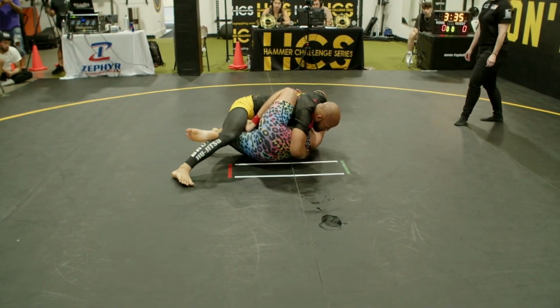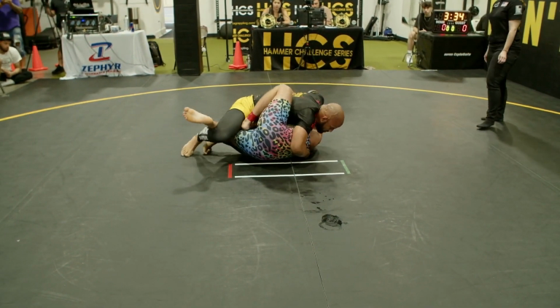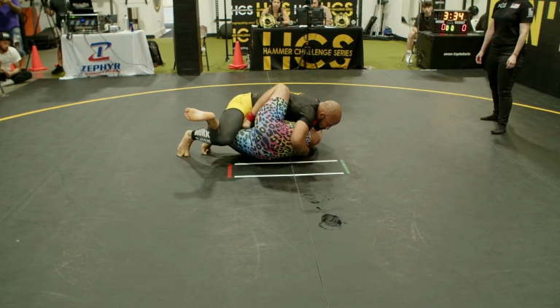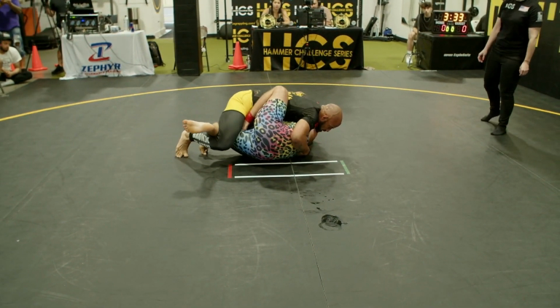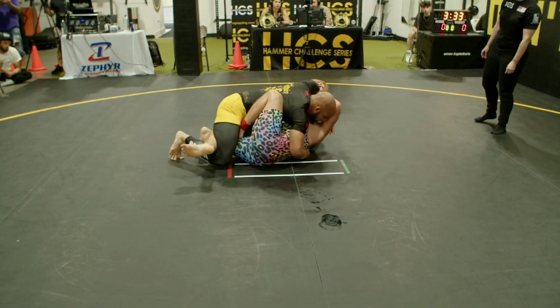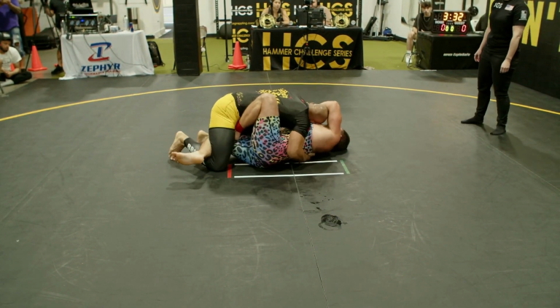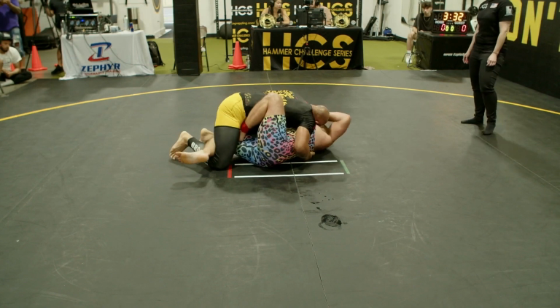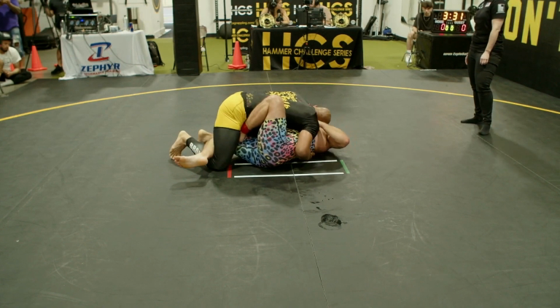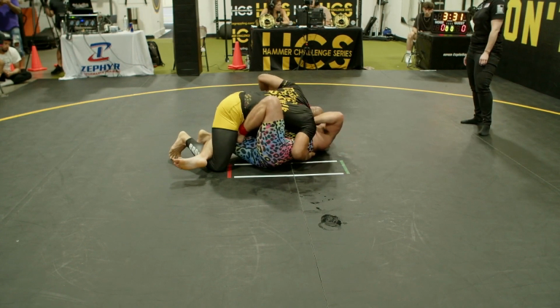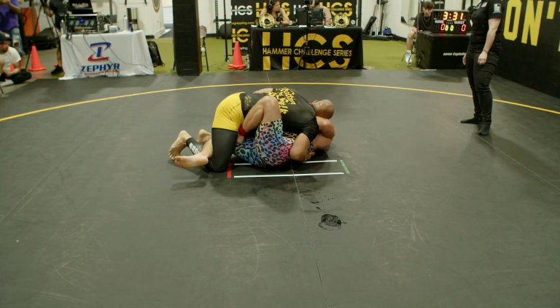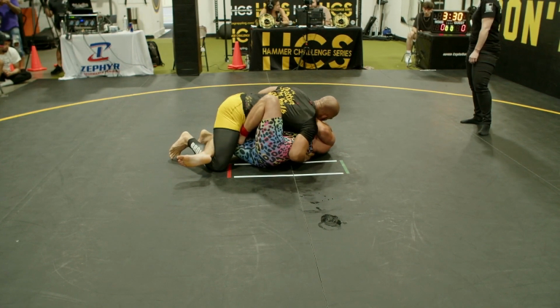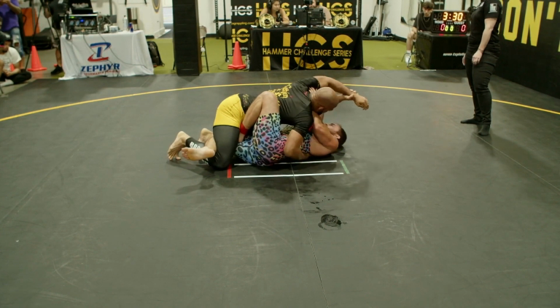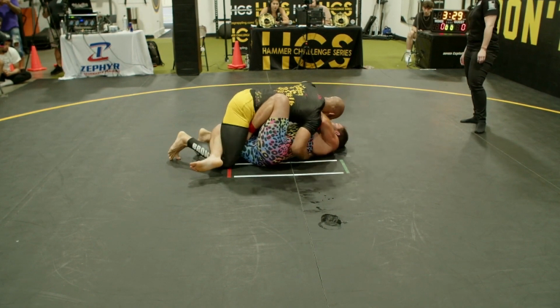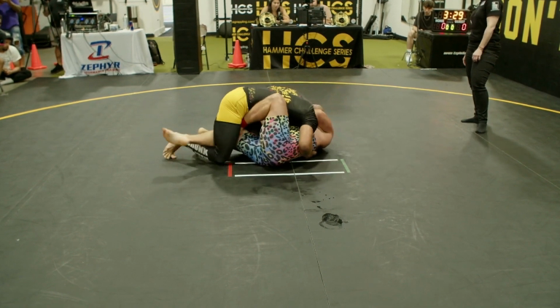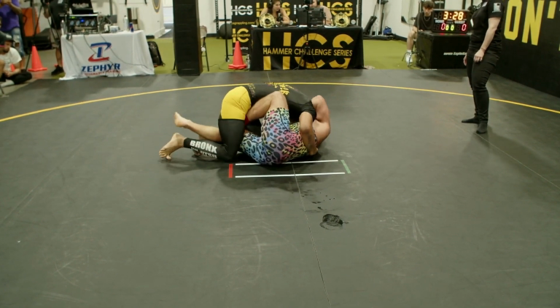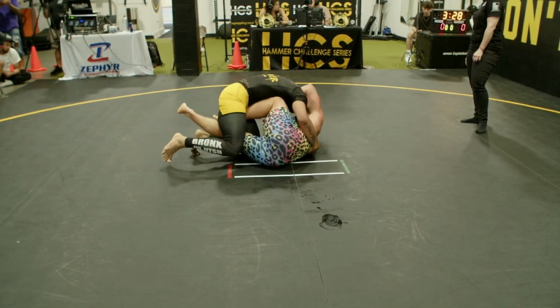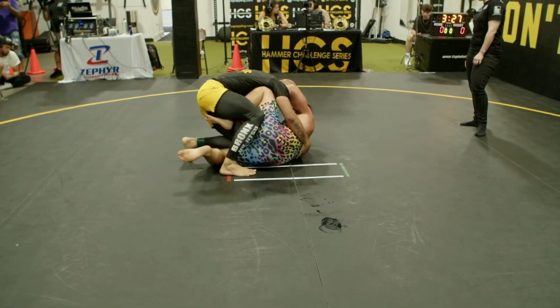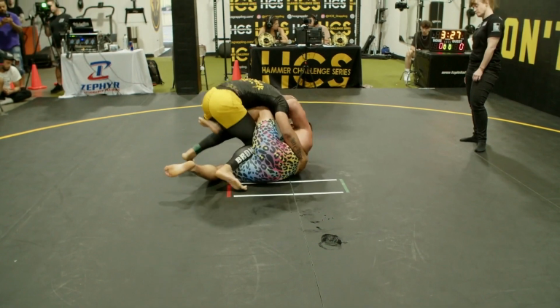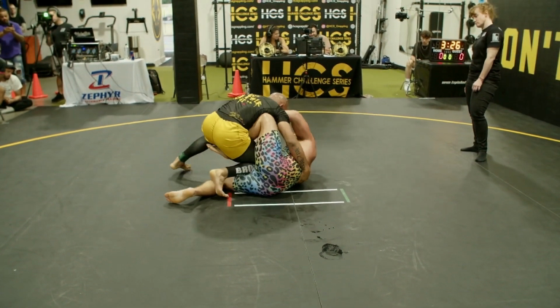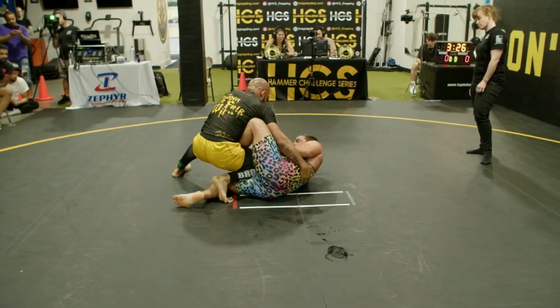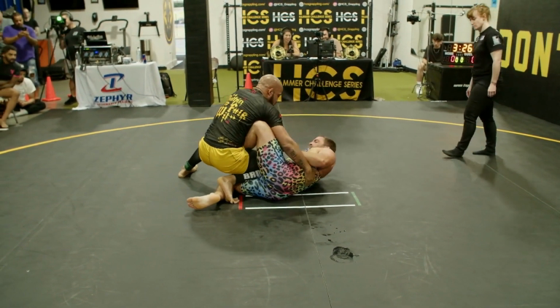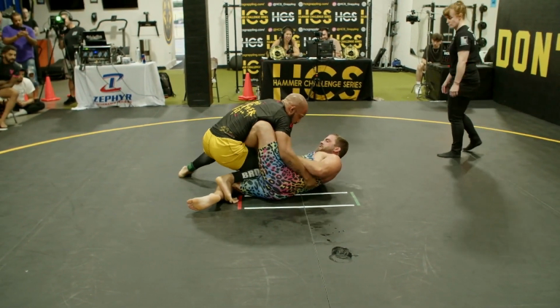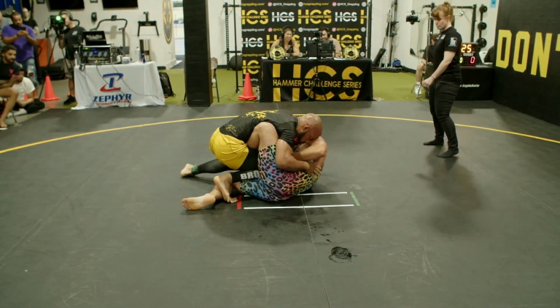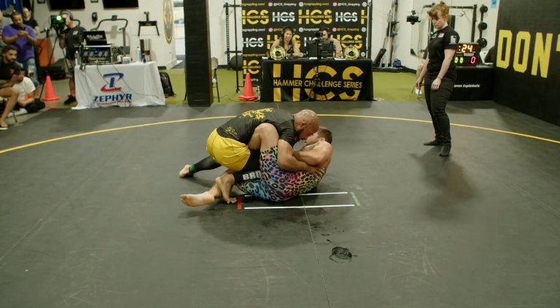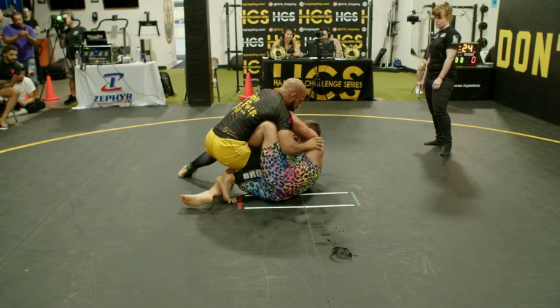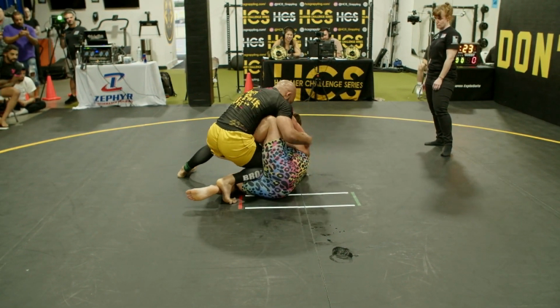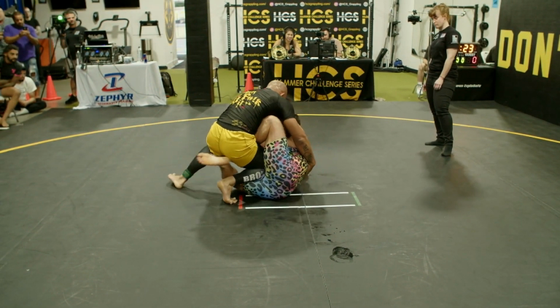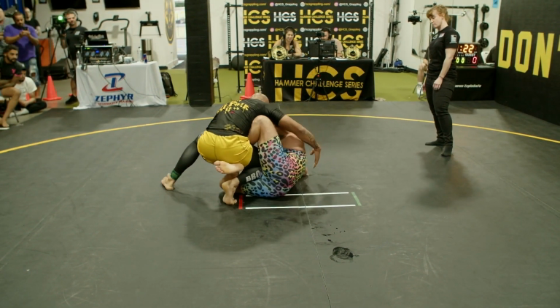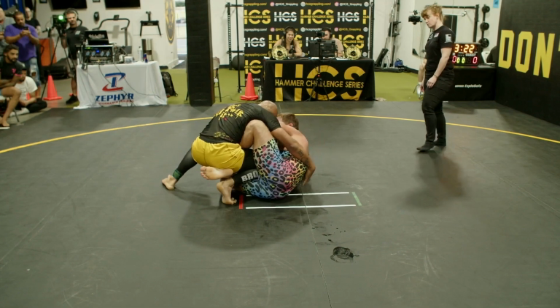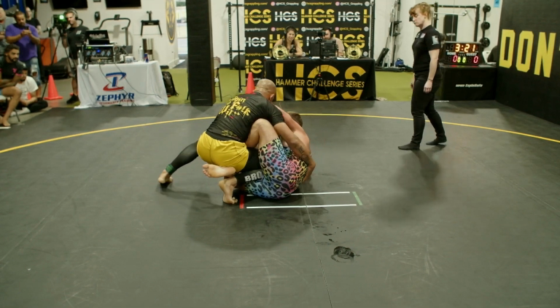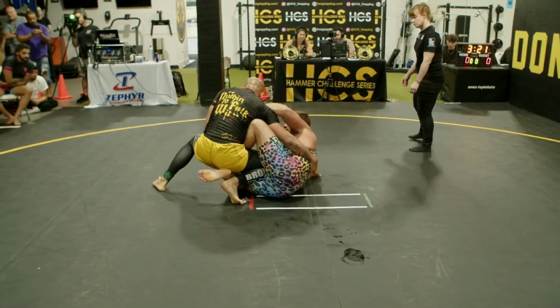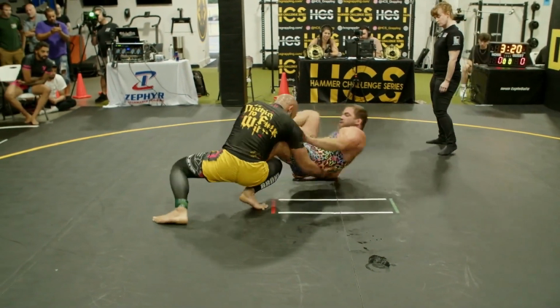Now when you wear something that exciting, does it put more pressure on you to win? I think so — that's why I've always been wearing just all black. Definitely coming in there making a statement, but it's one of those things where you kind of want to be able to back it up.